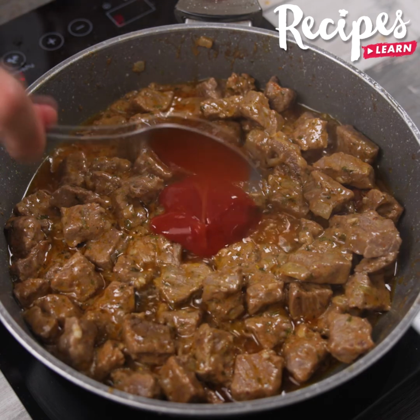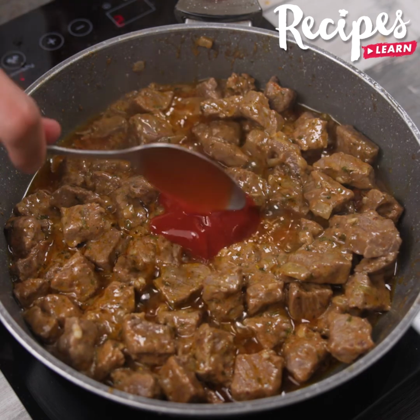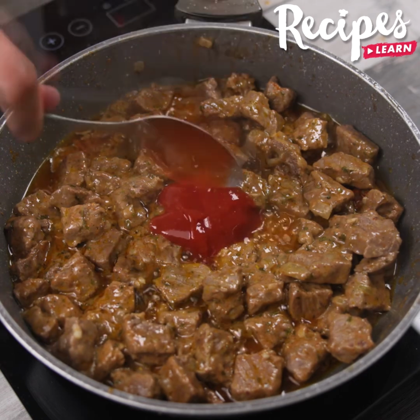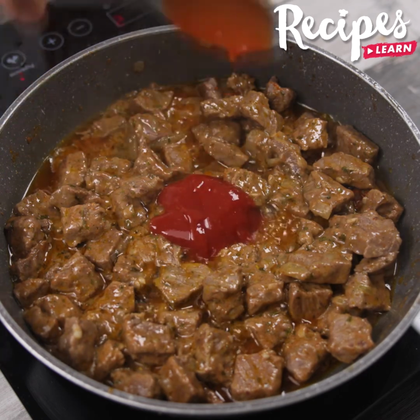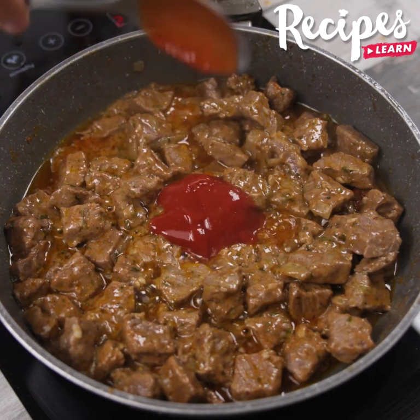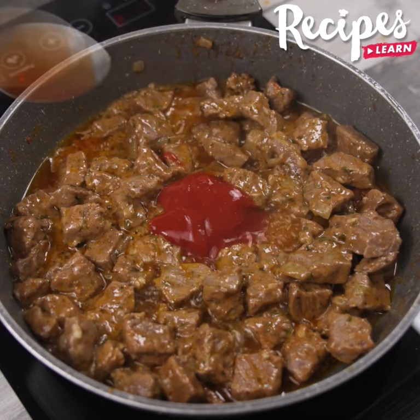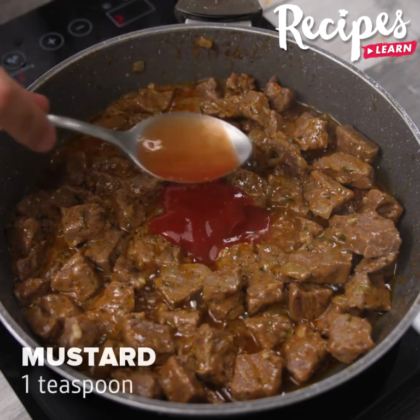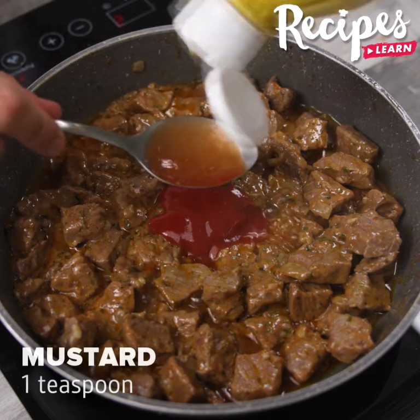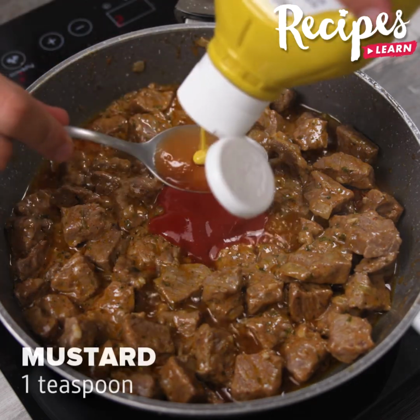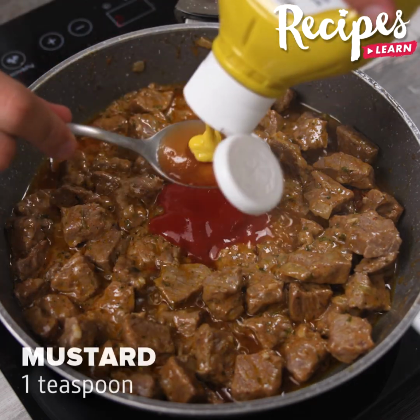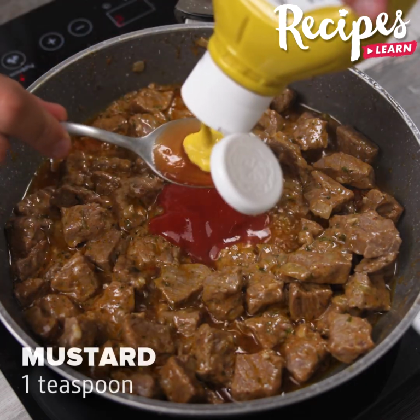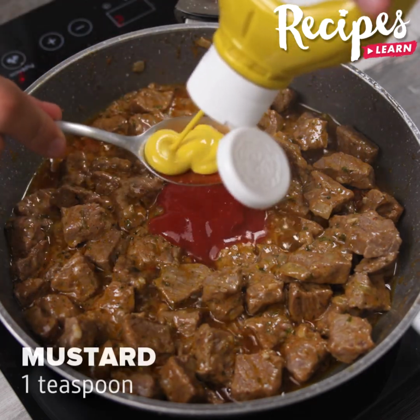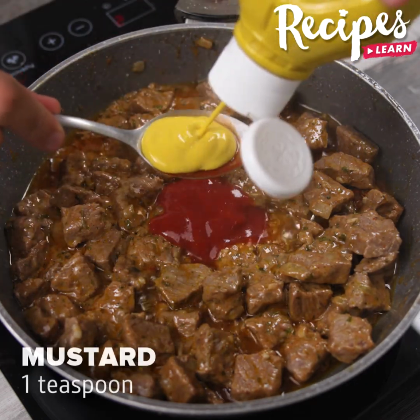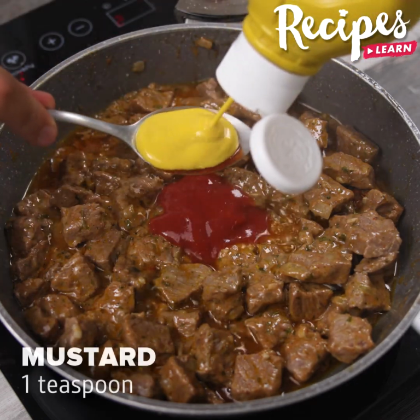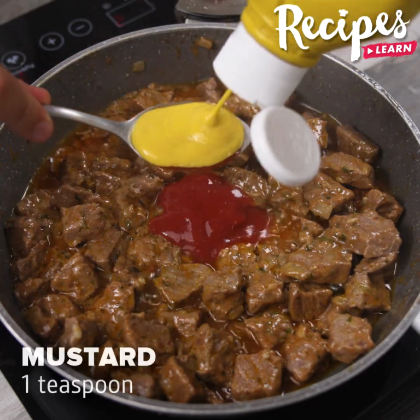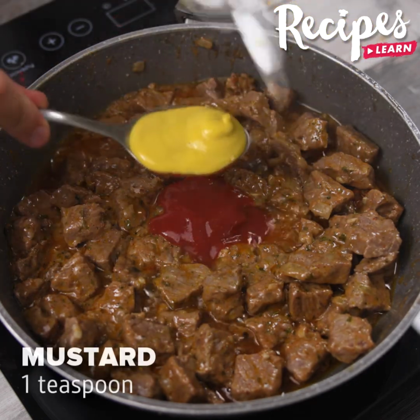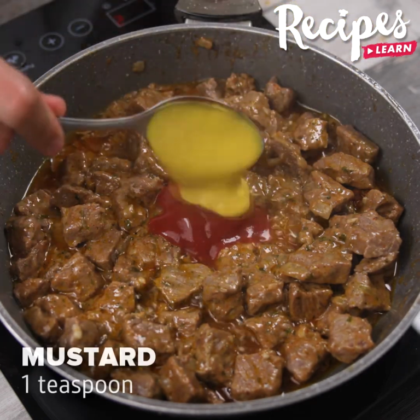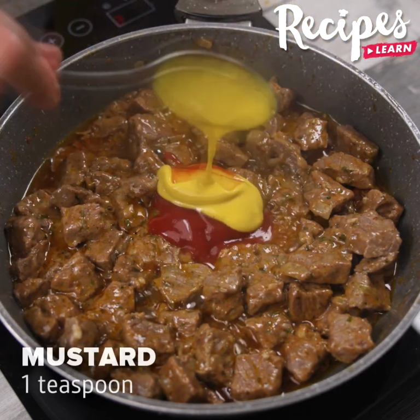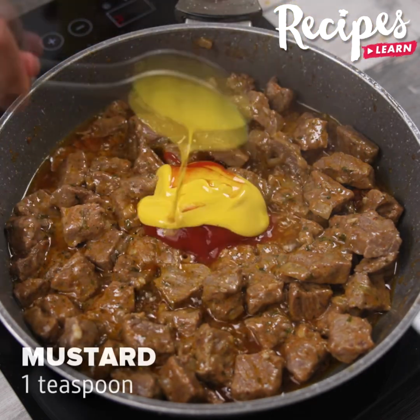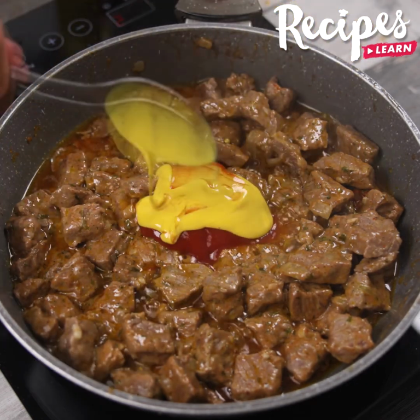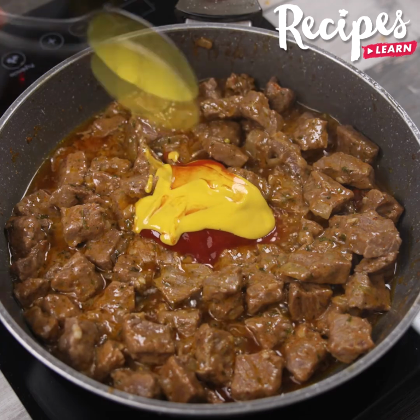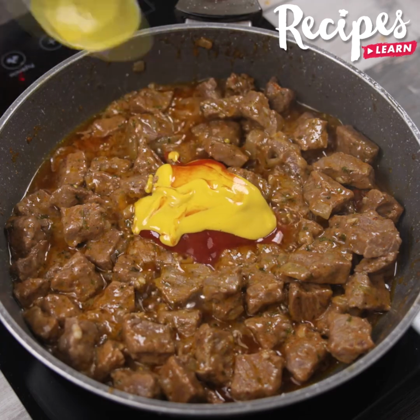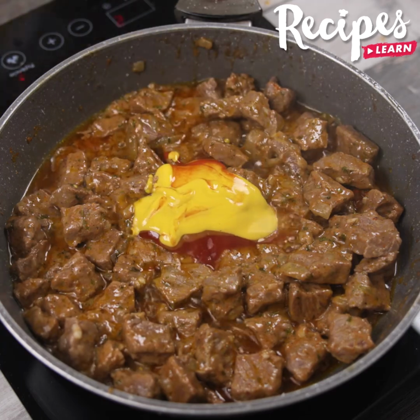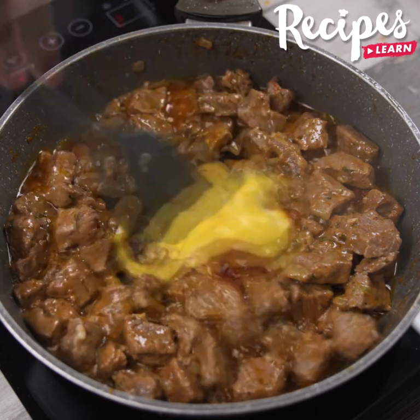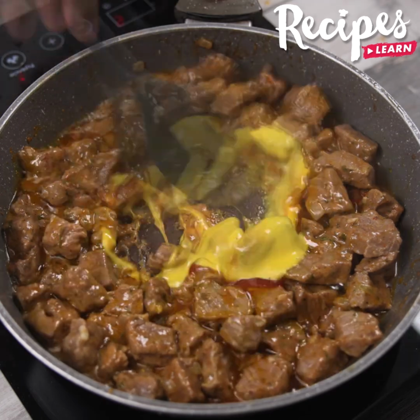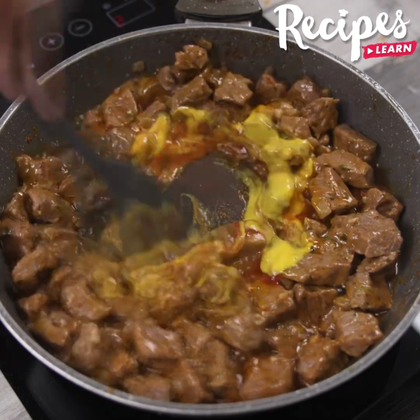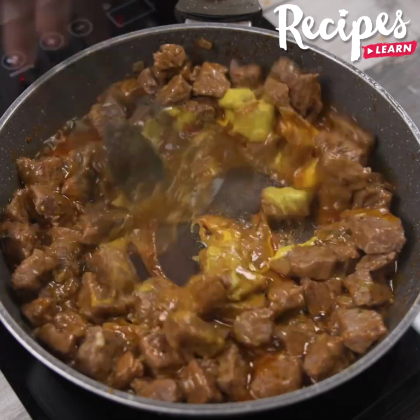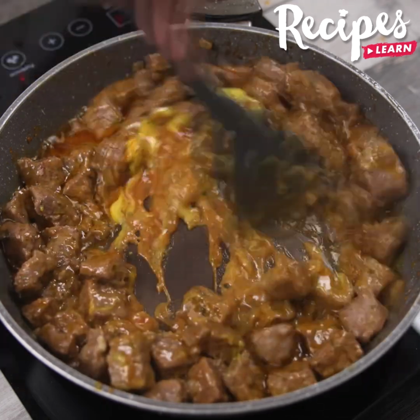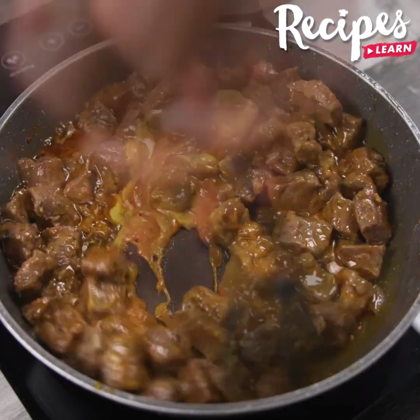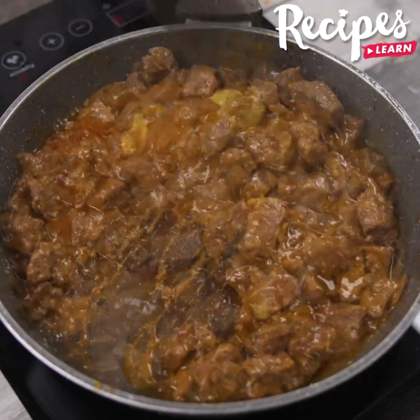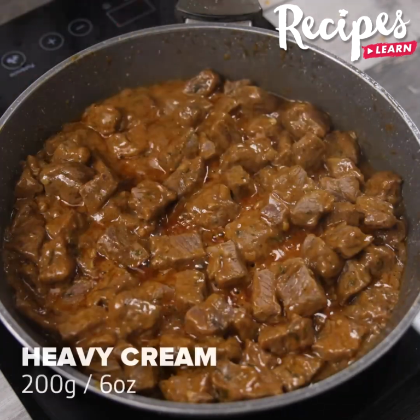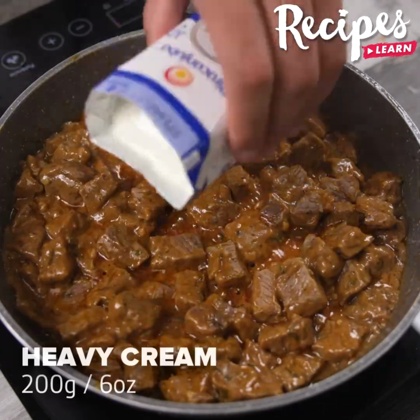Follow me to the end — I guarantee you won't regret it! Now add 1 tablespoon of ketchup, 1 tablespoon of mustard, and stir it all together.